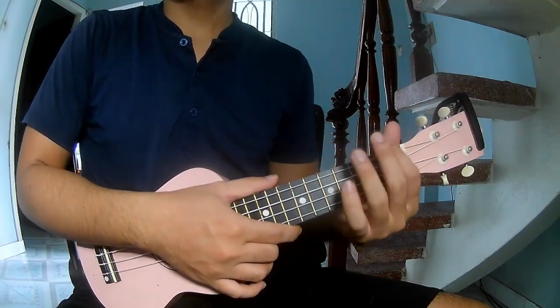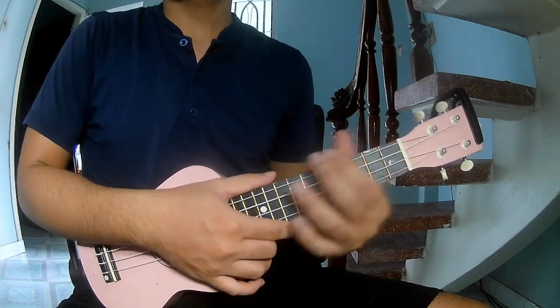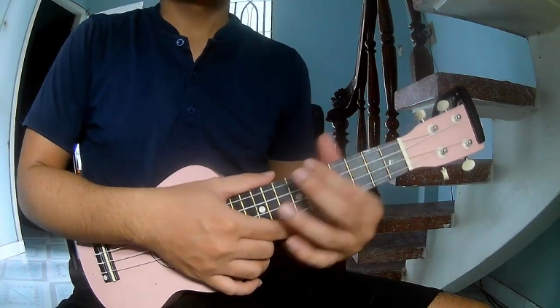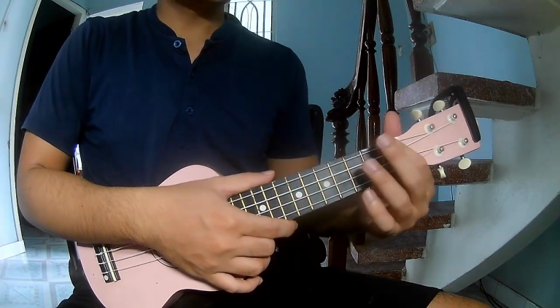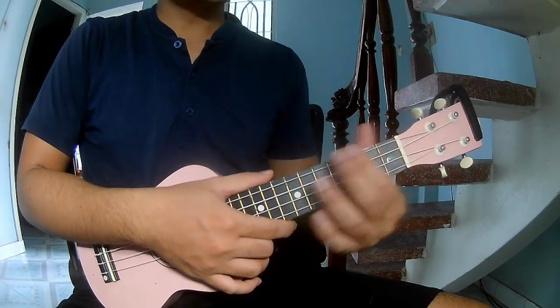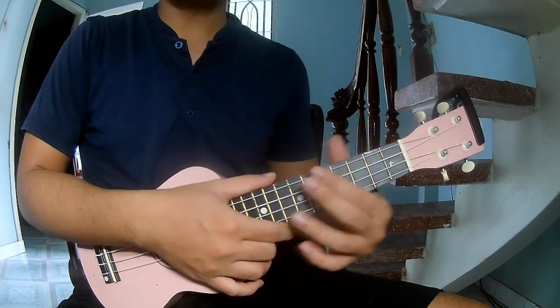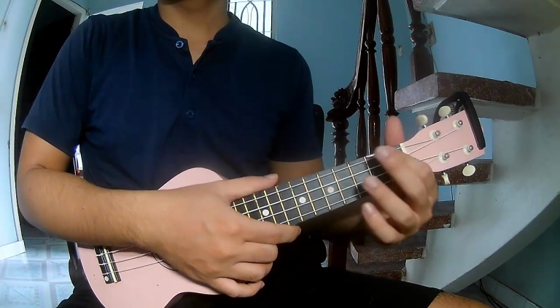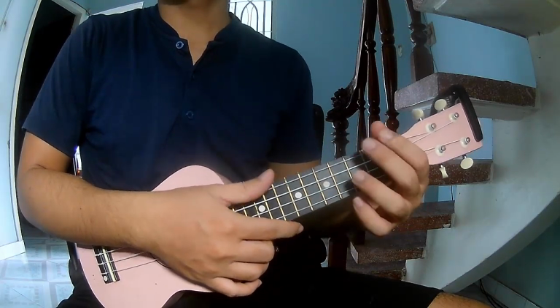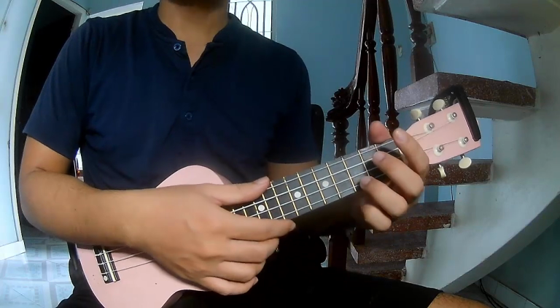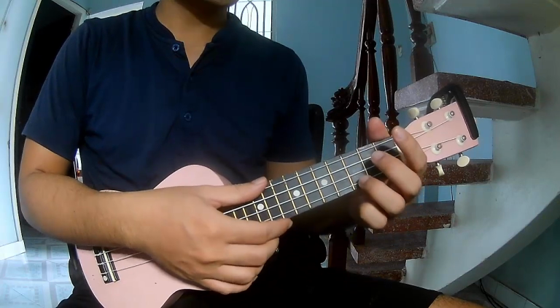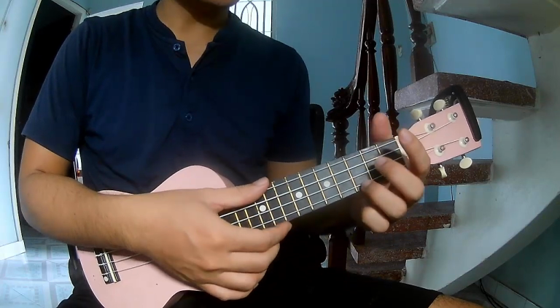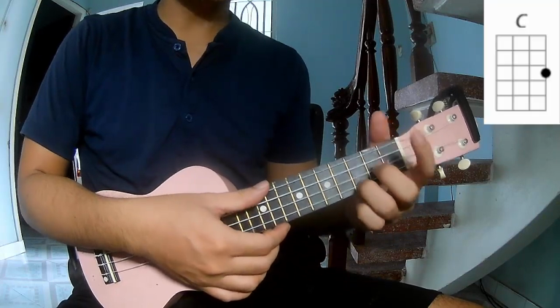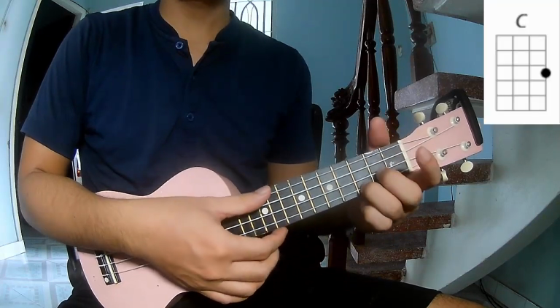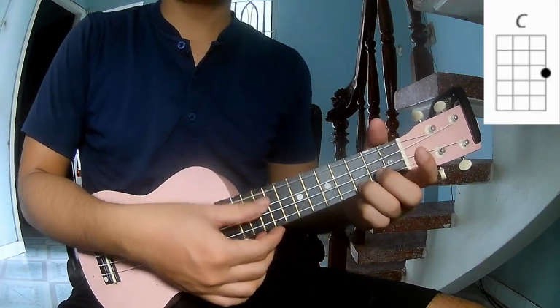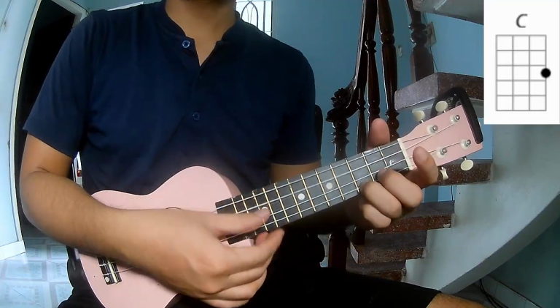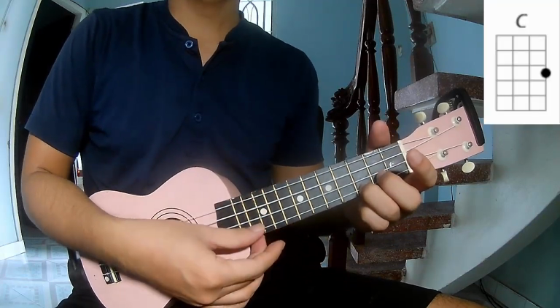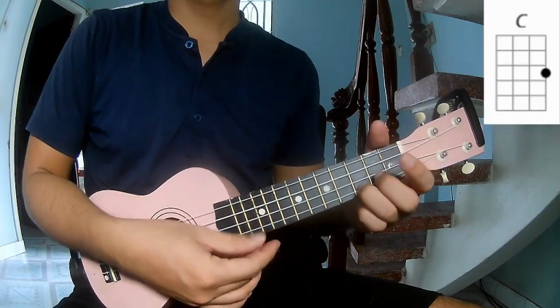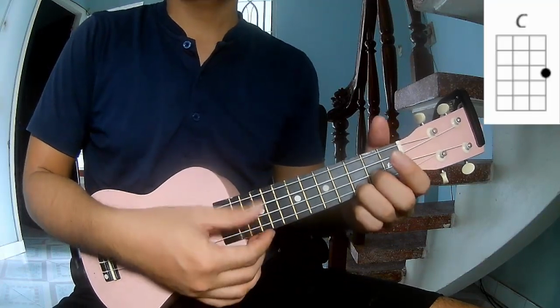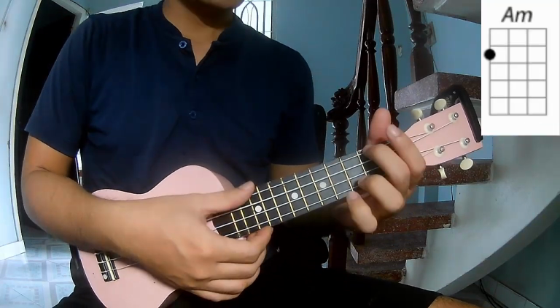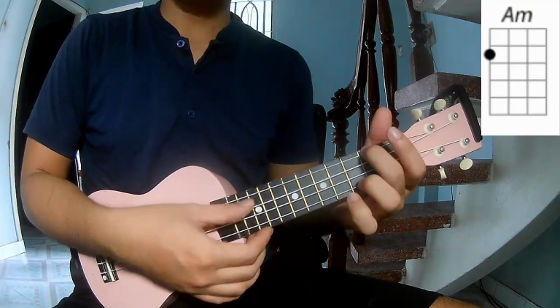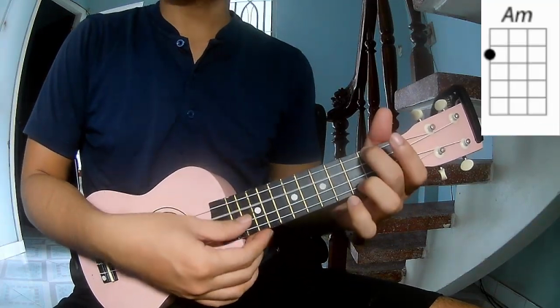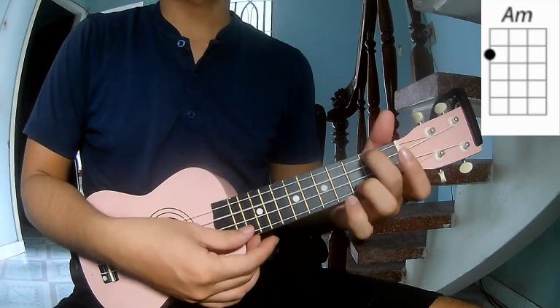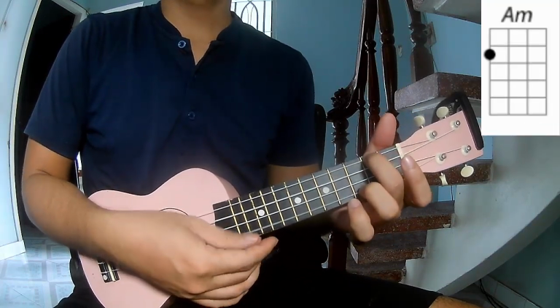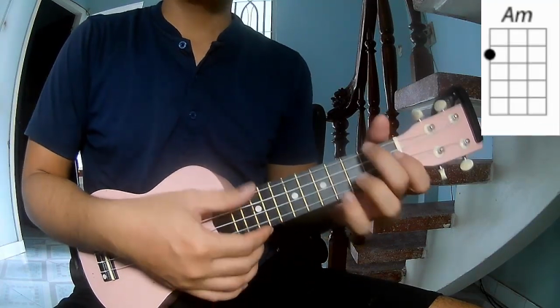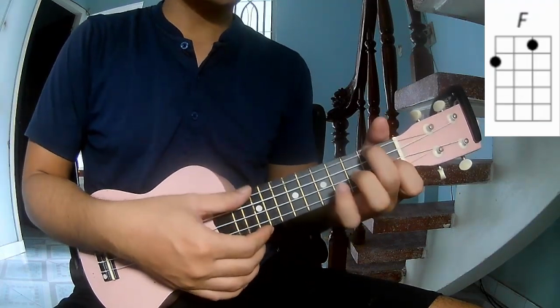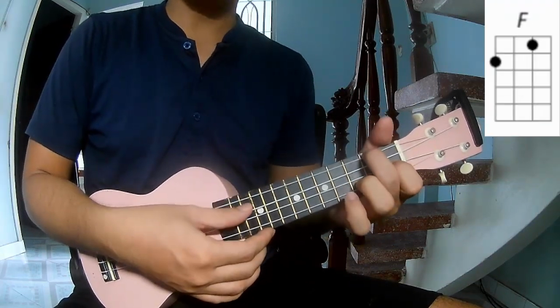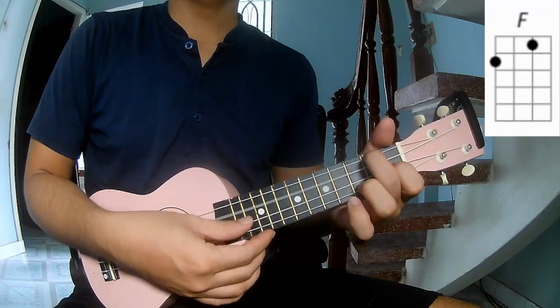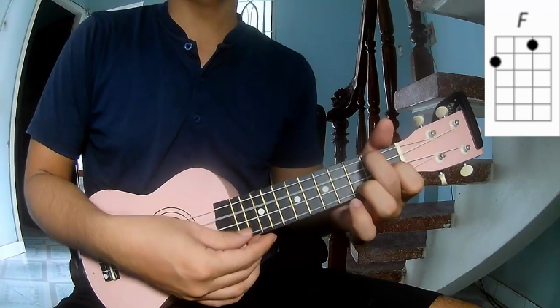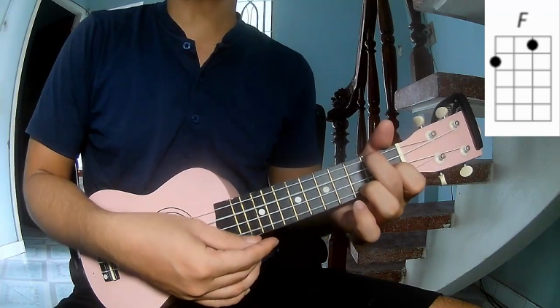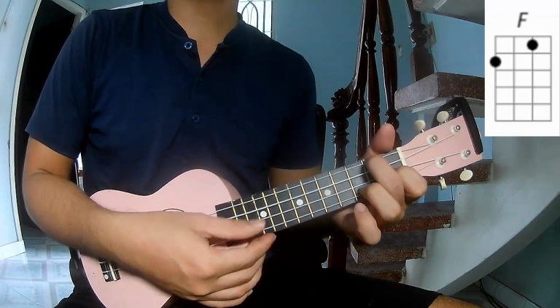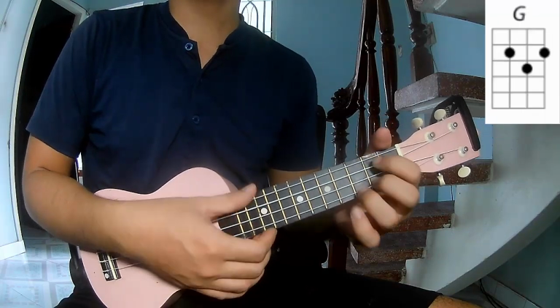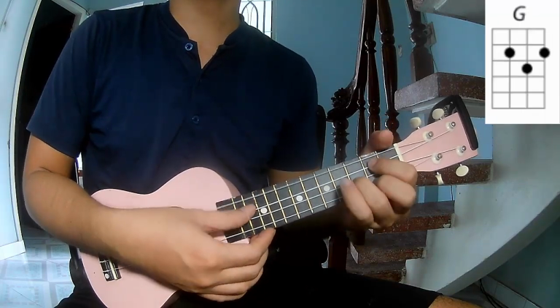First, don't use a capo. The chords for the song are R, C, A, F, and G.